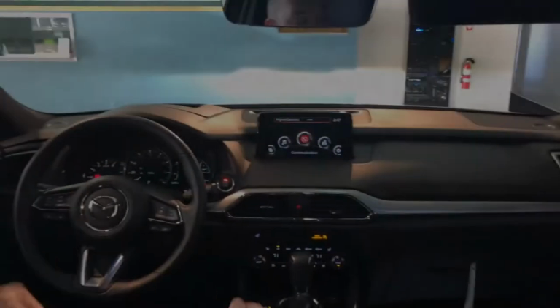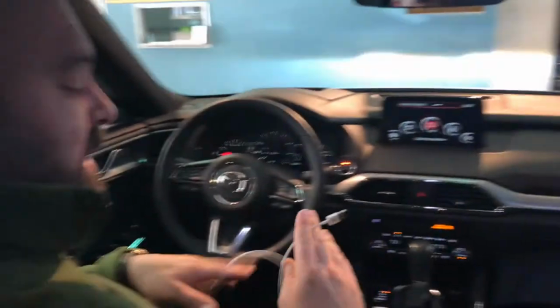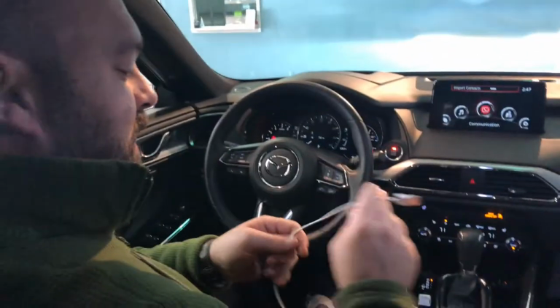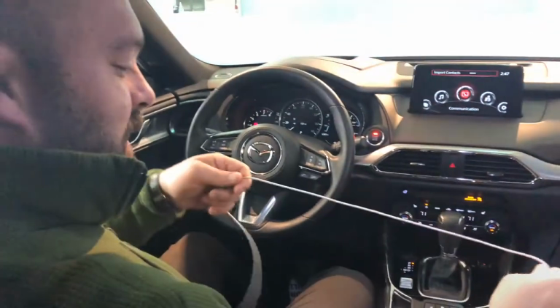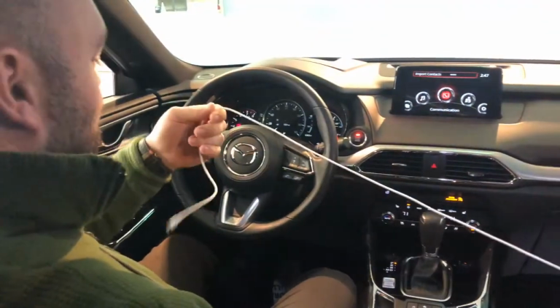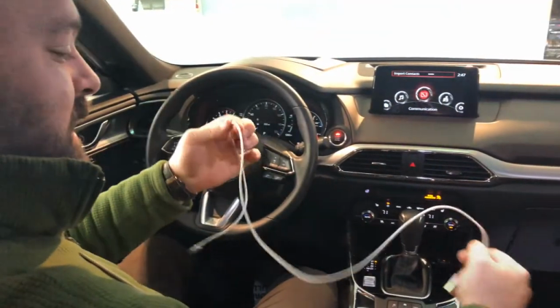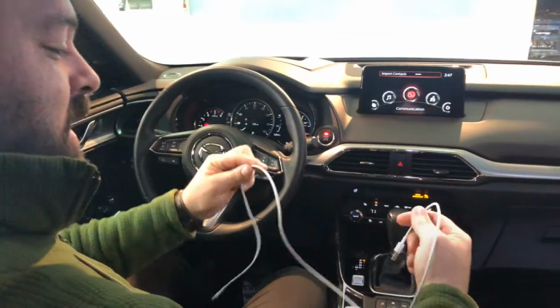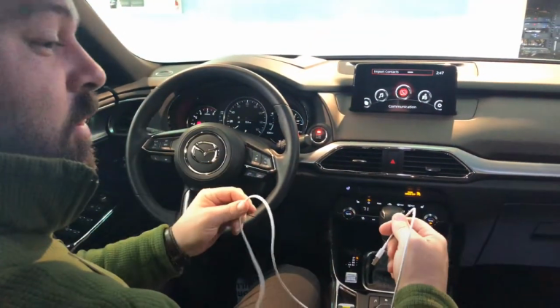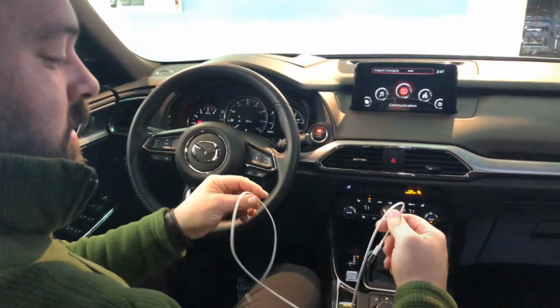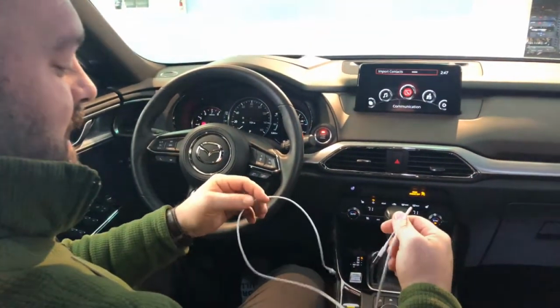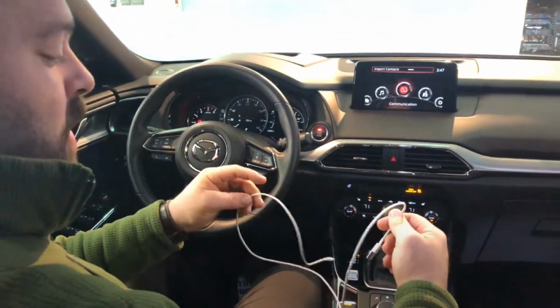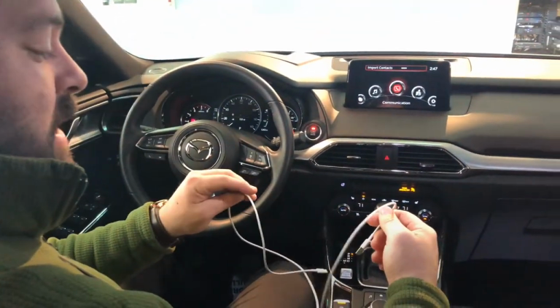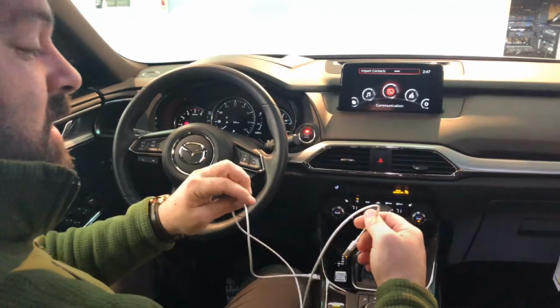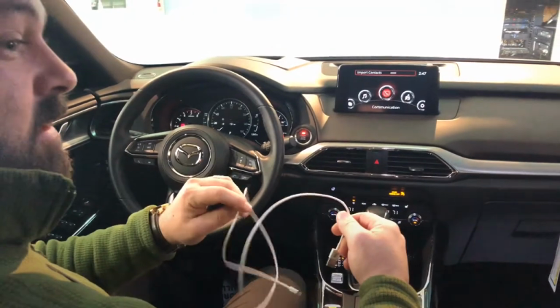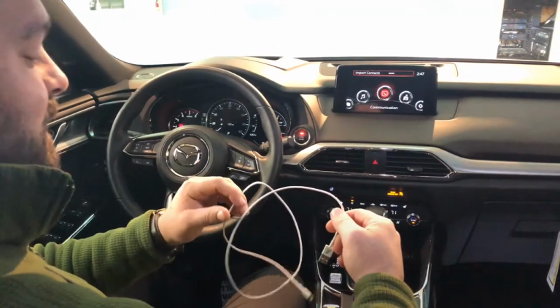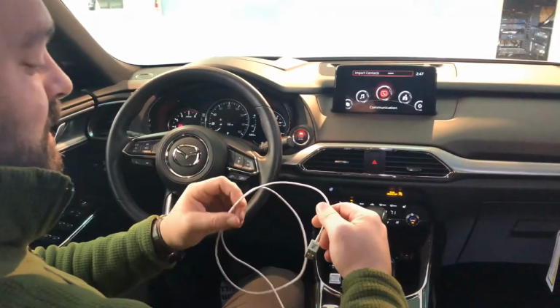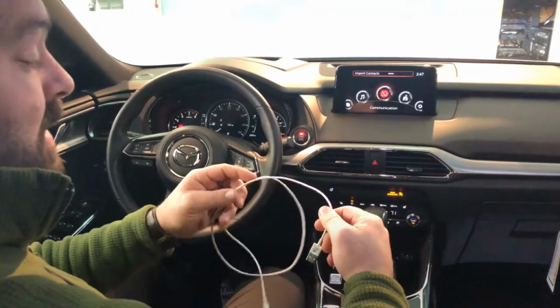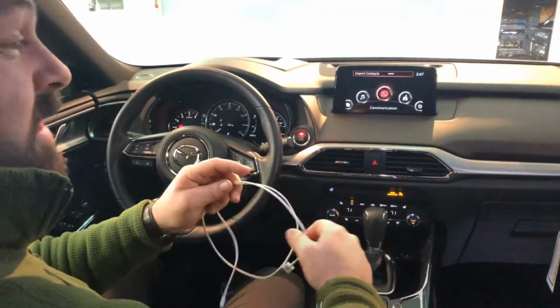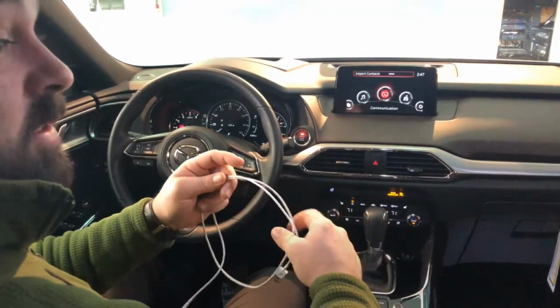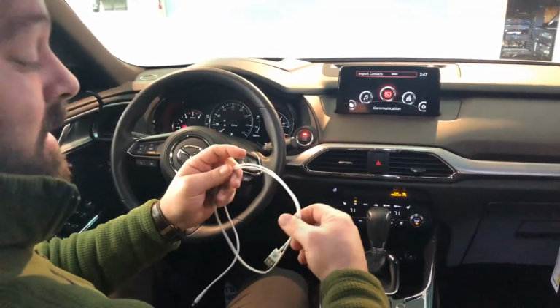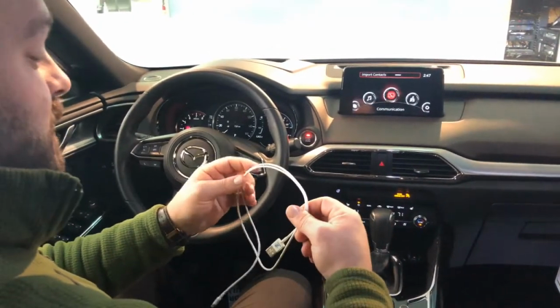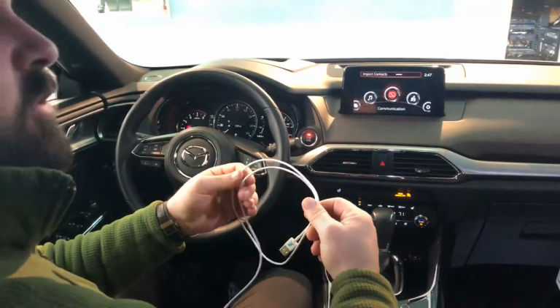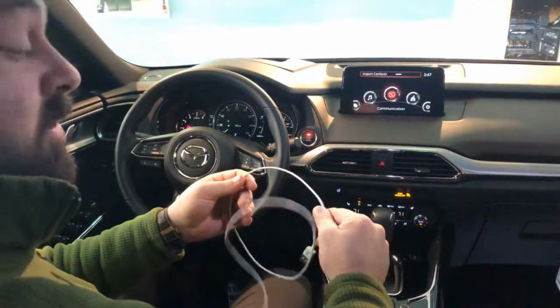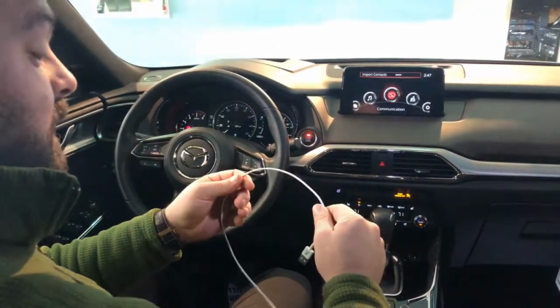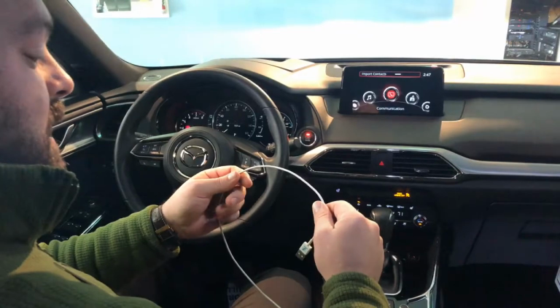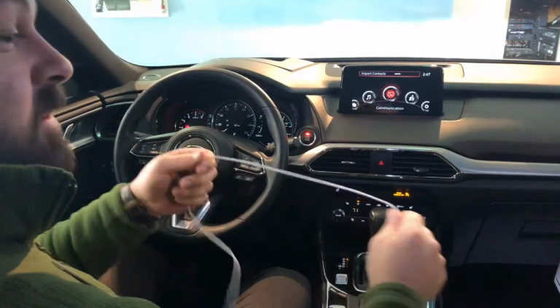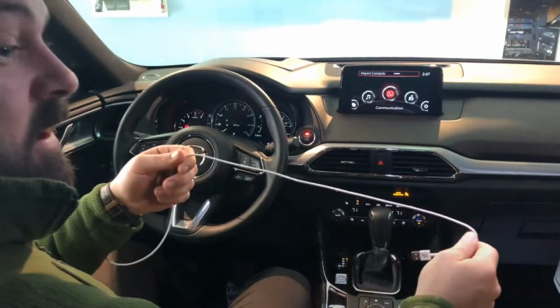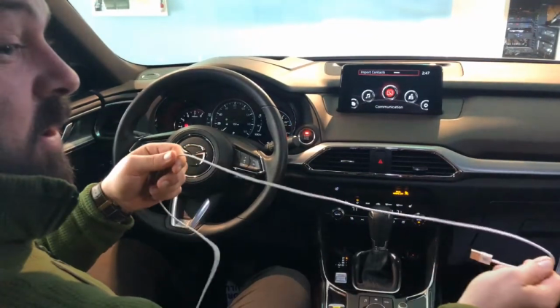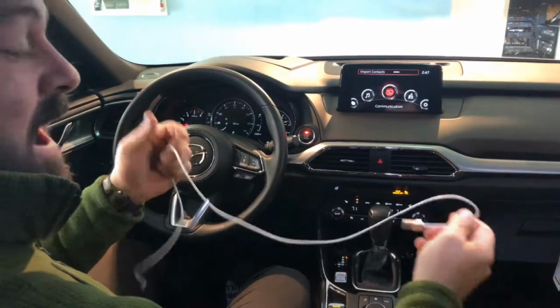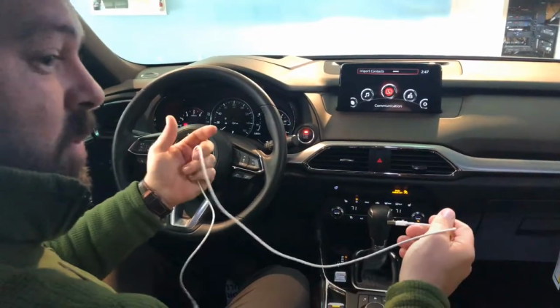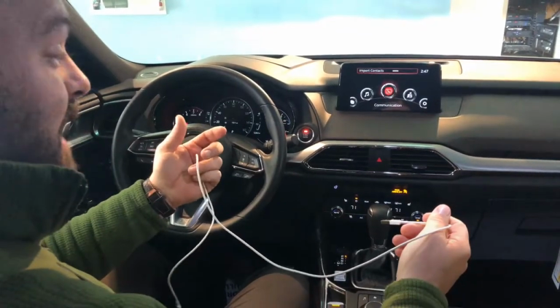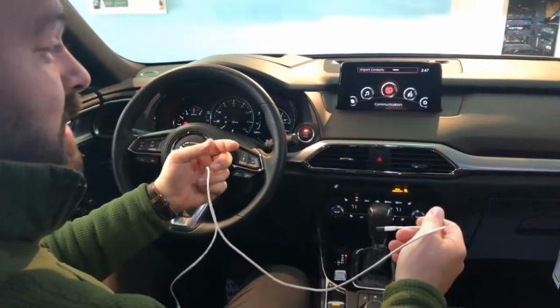On today's episode, we're going to go over the Apple CarPlay abilities that Mazdas come standard with. Depending on trim level, it is also an aftermarket option that we can put onto the vehicle.